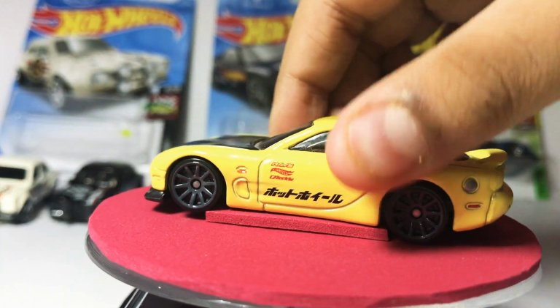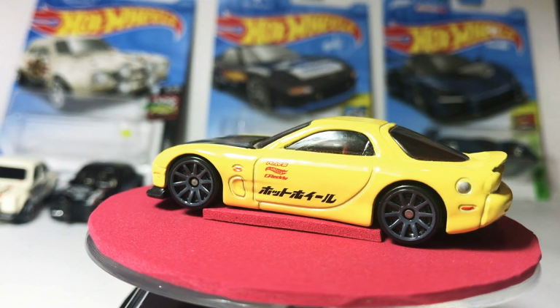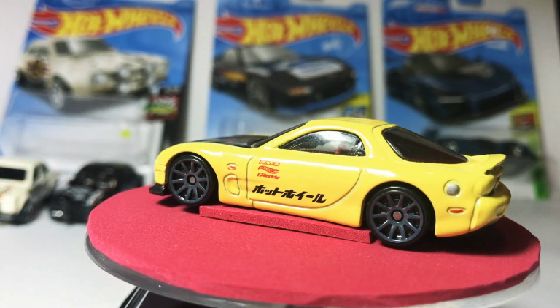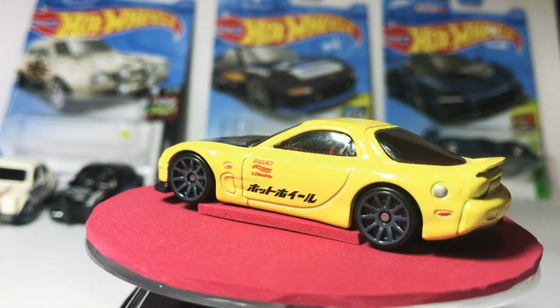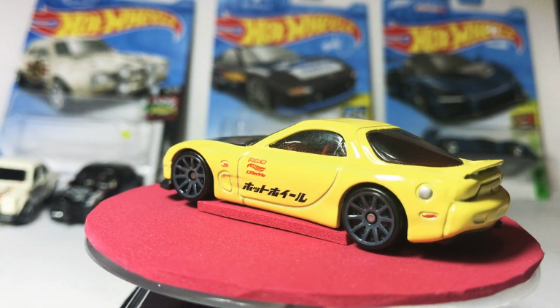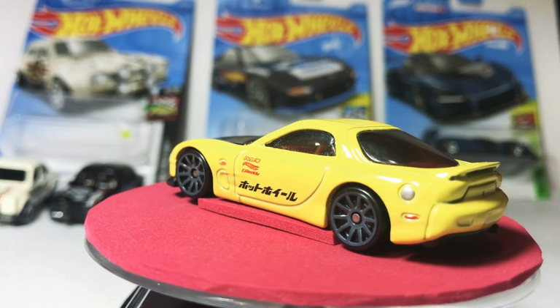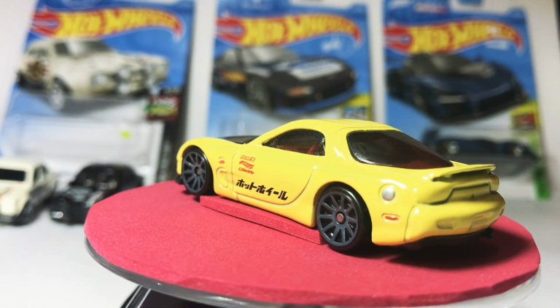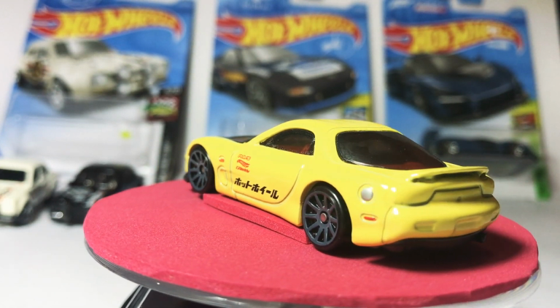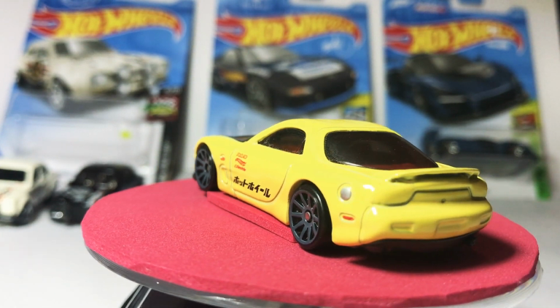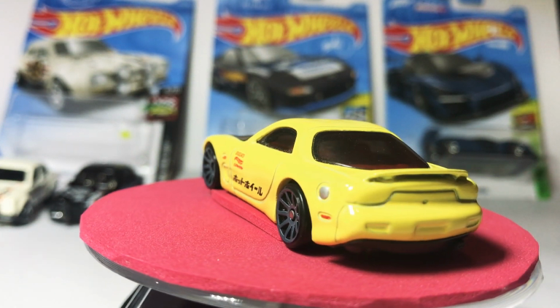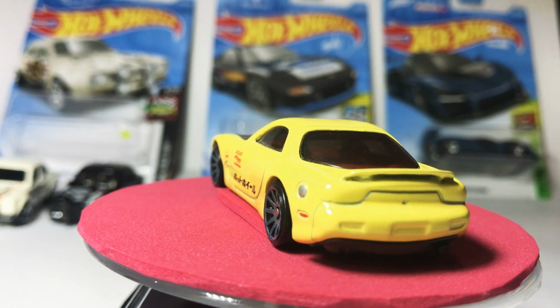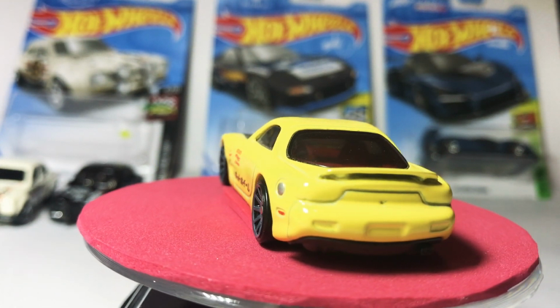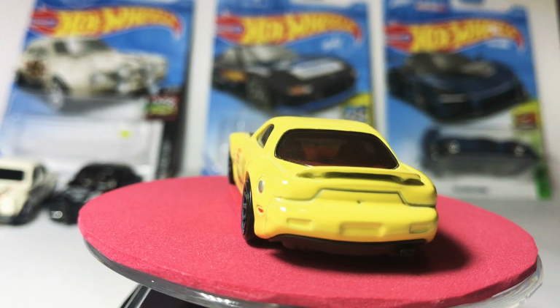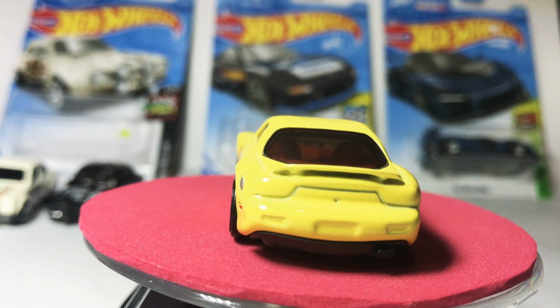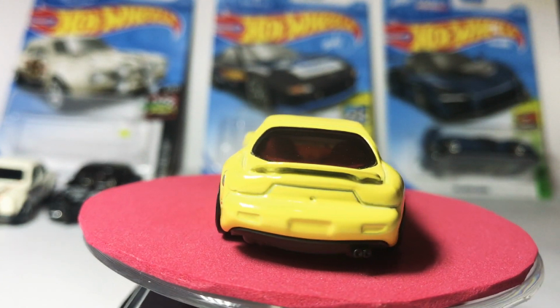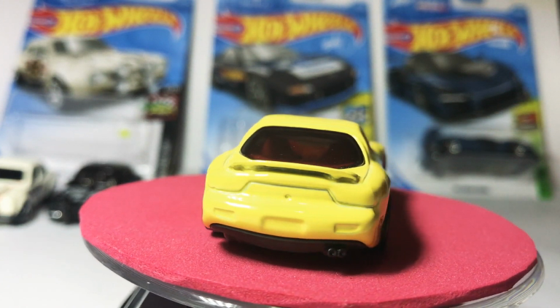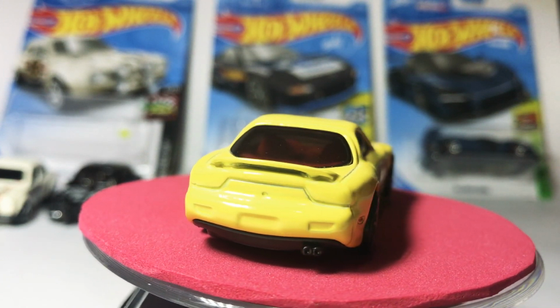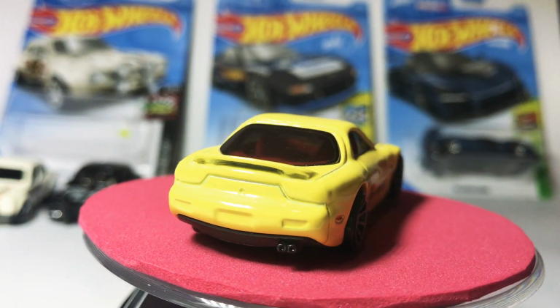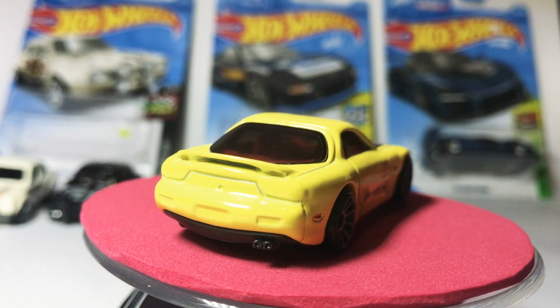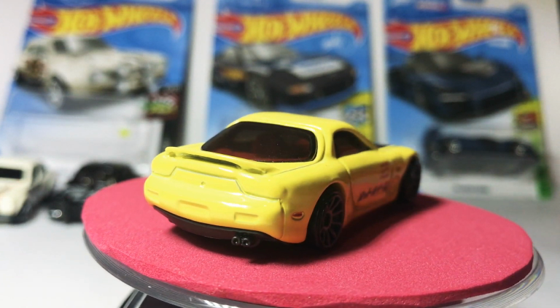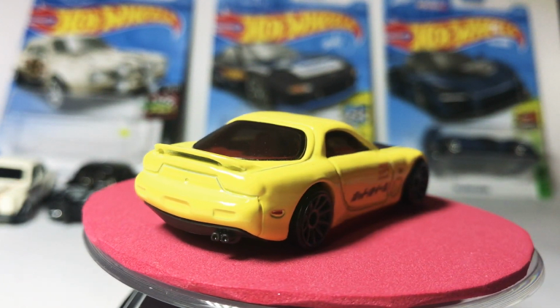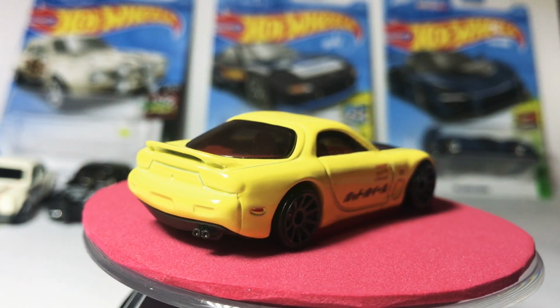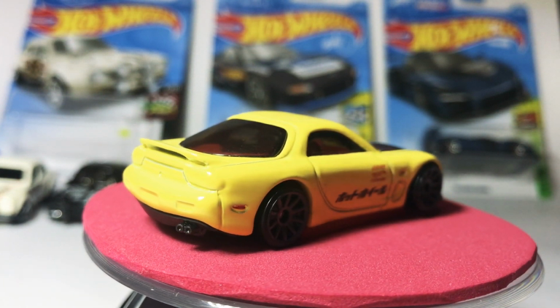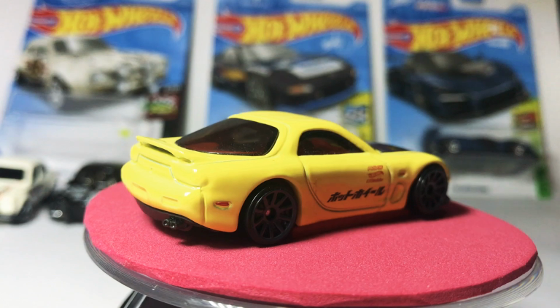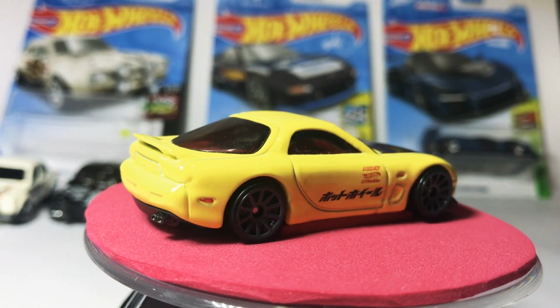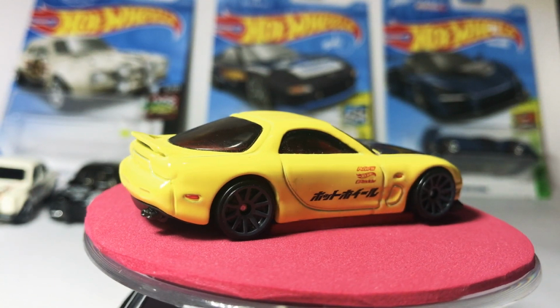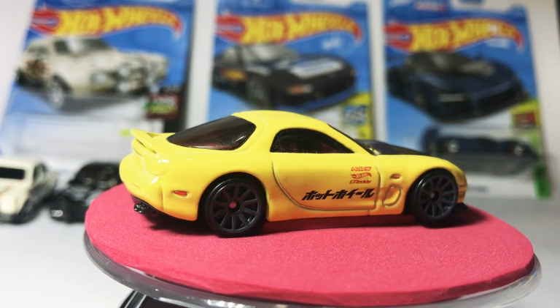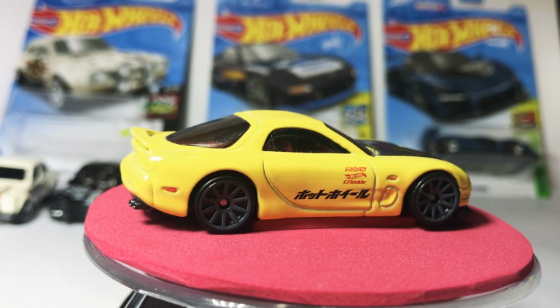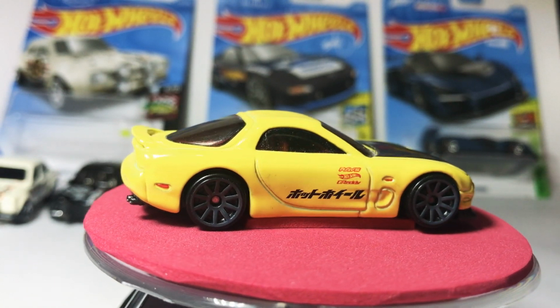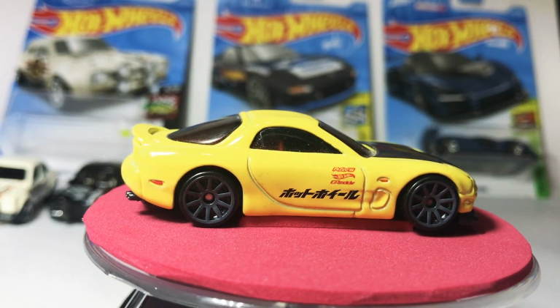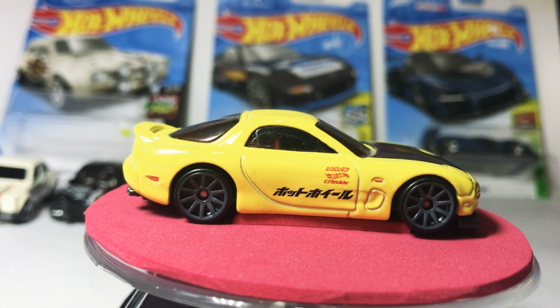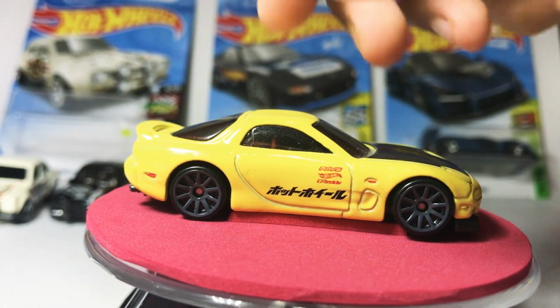This old one, it's yellowish, the hood's black. New car, old car.